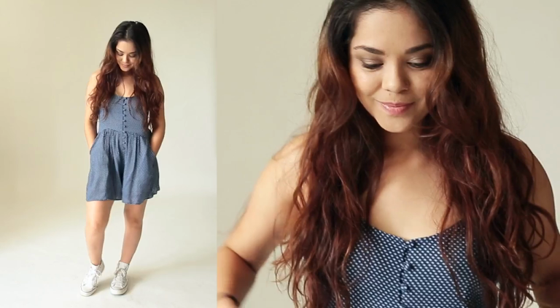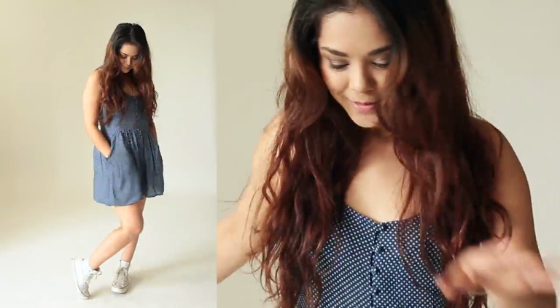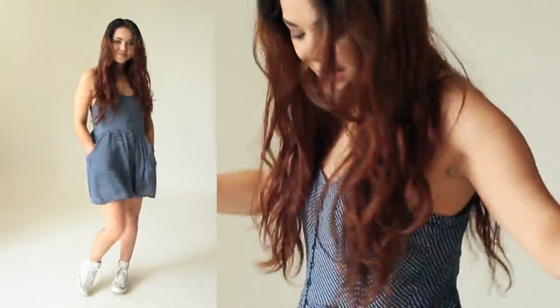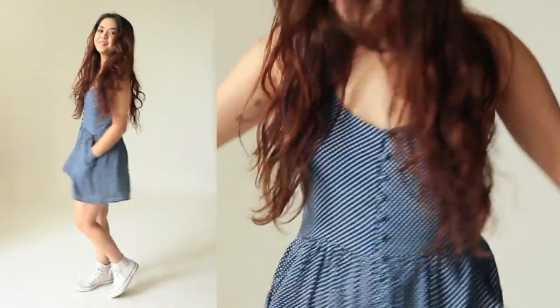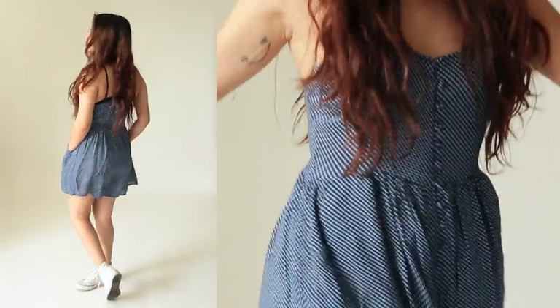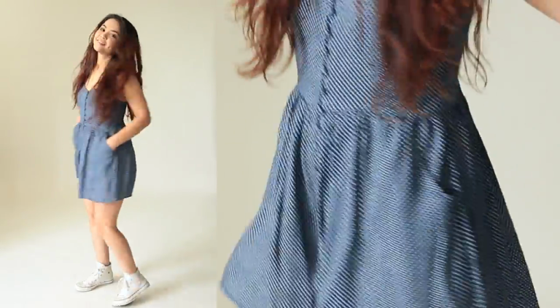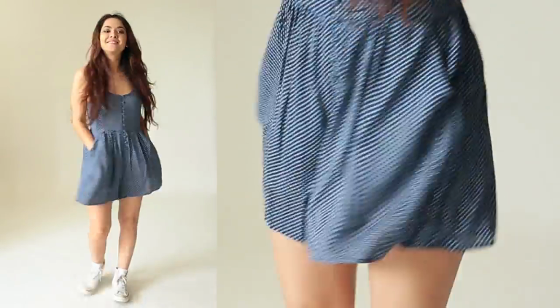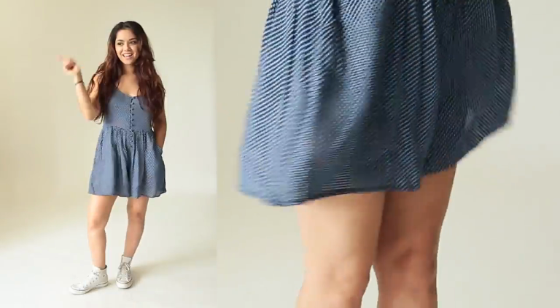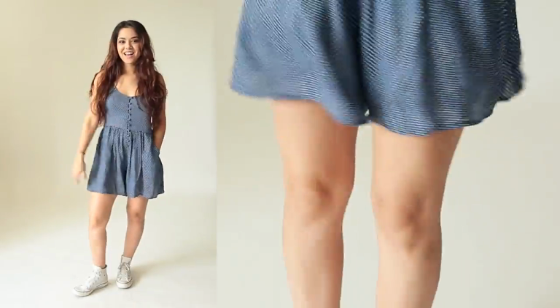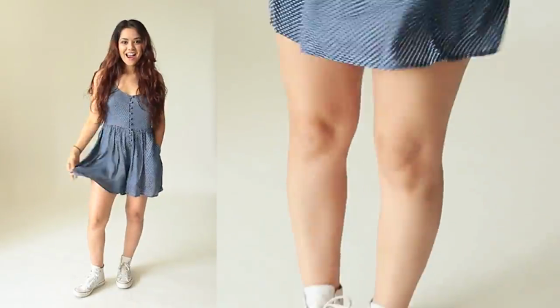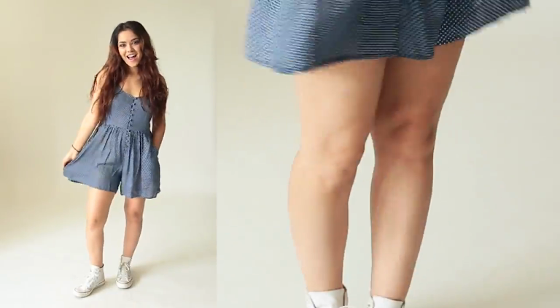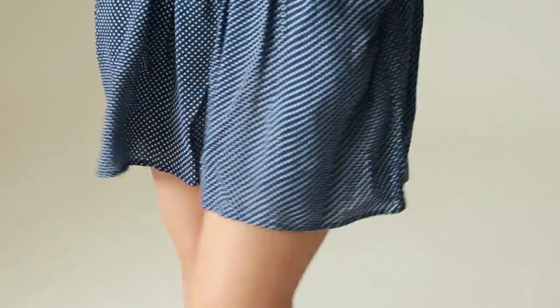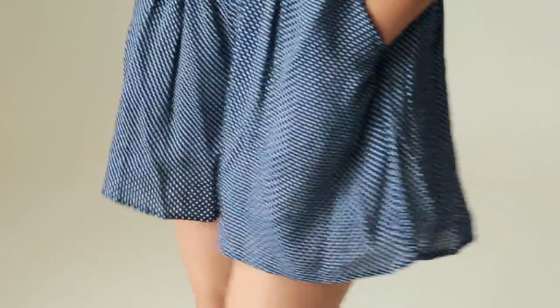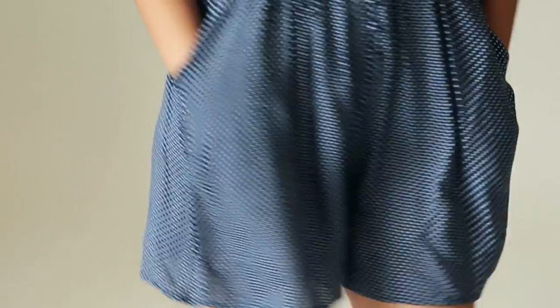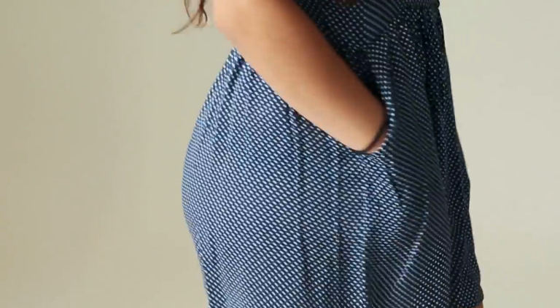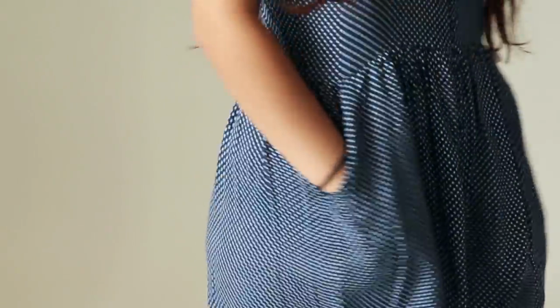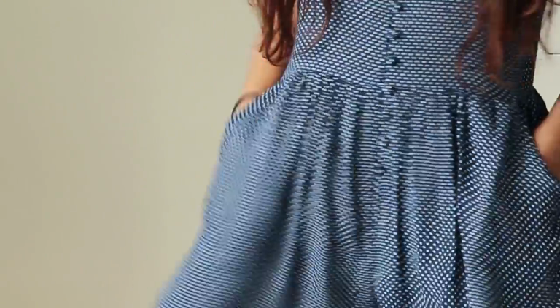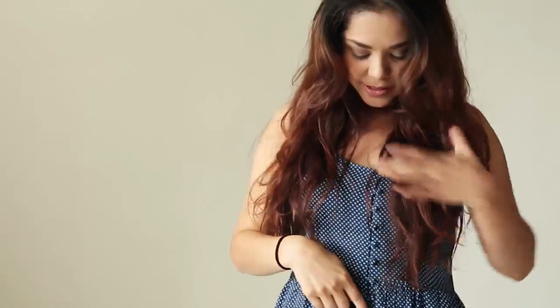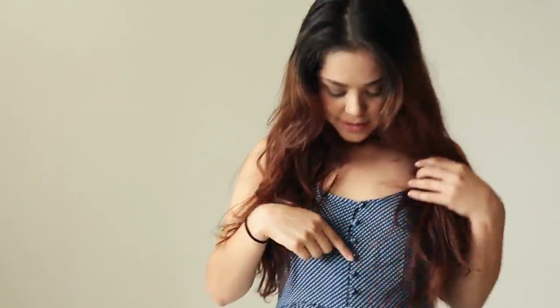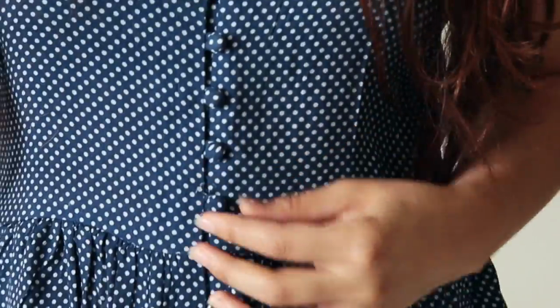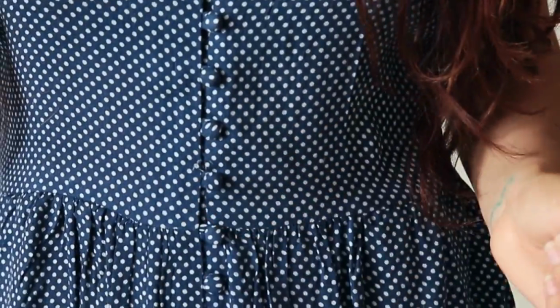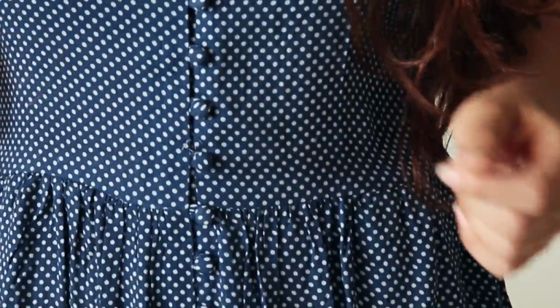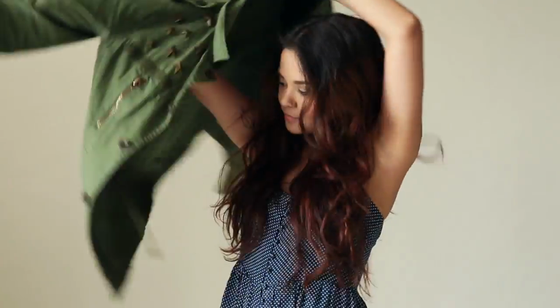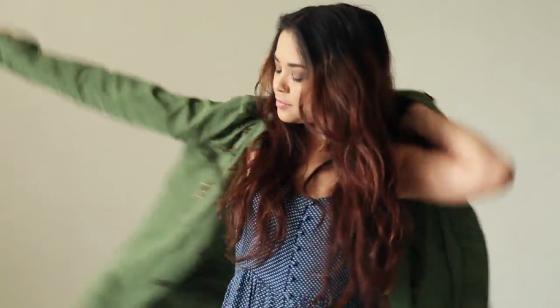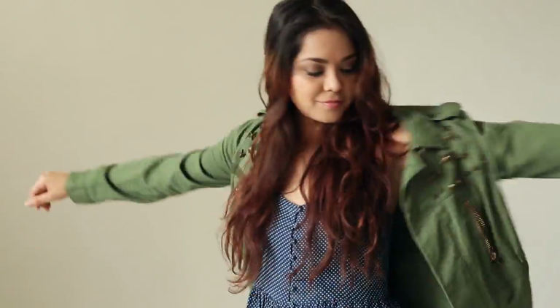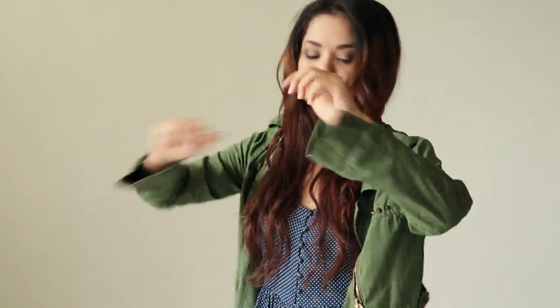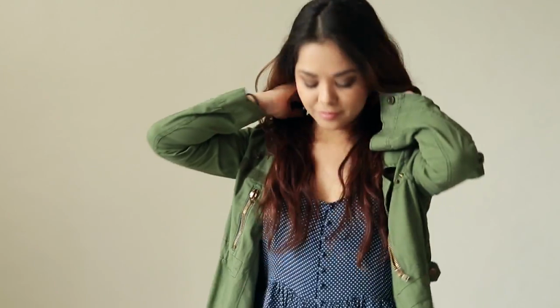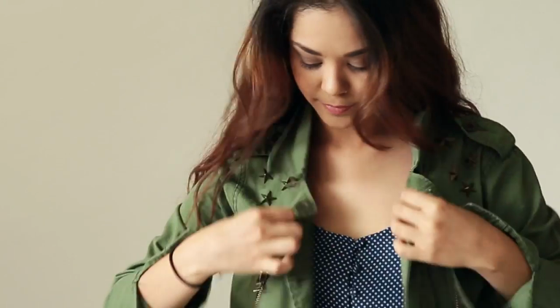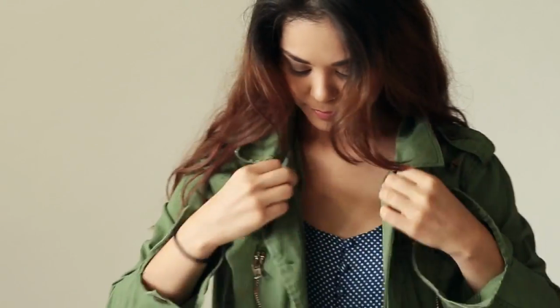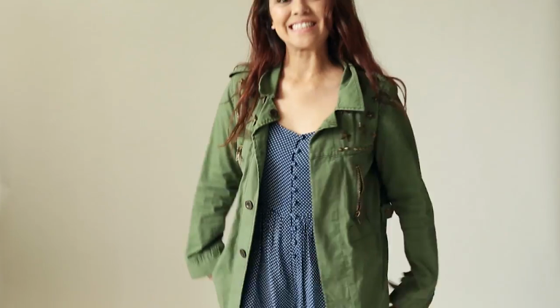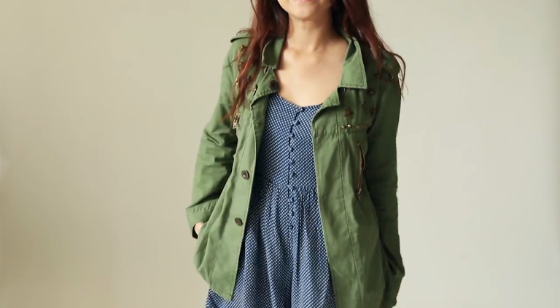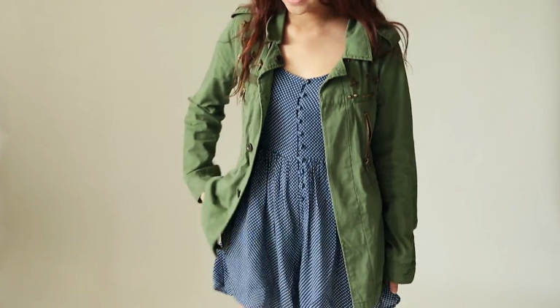This Bold as Love romper by Mink Pink is ideal for summer parties during the day. It's super breezy and I love the pockets and the buttons down the front. In the evening you can pair it up with a lightweight cardigan or a military style jacket.